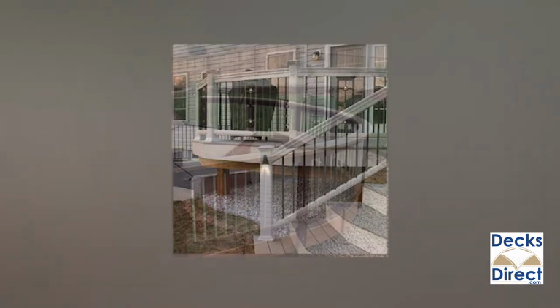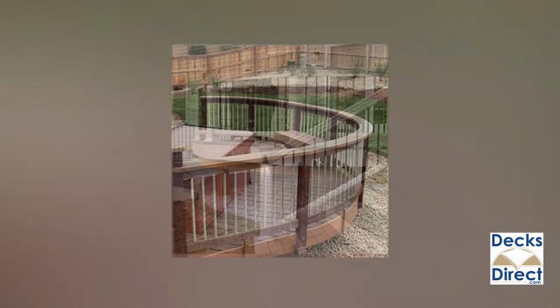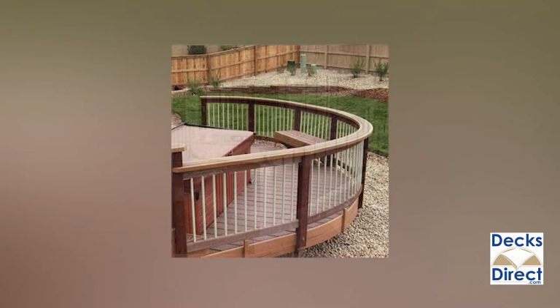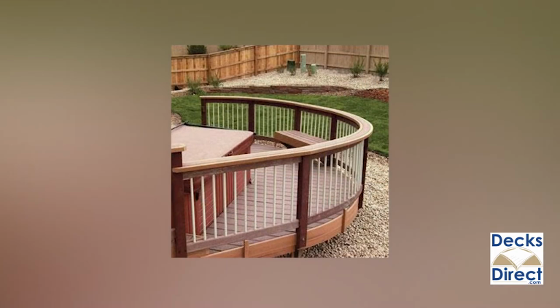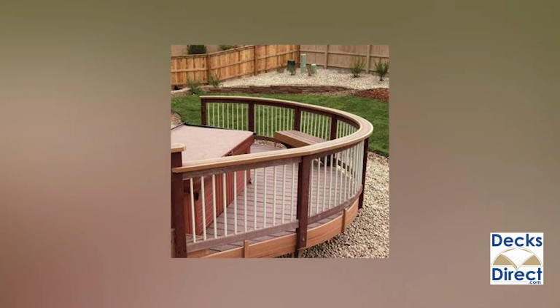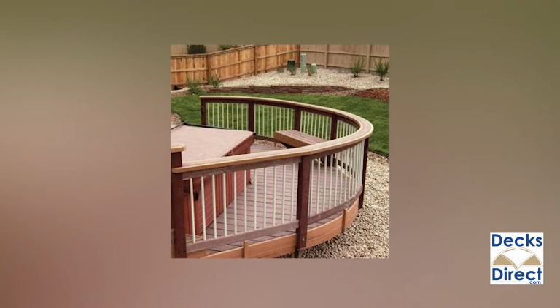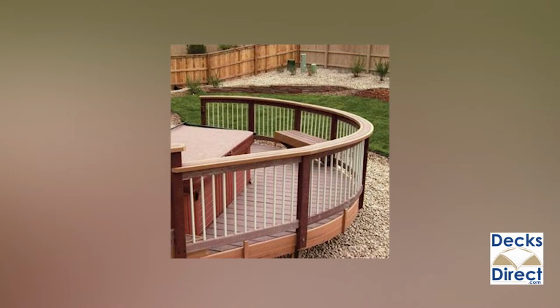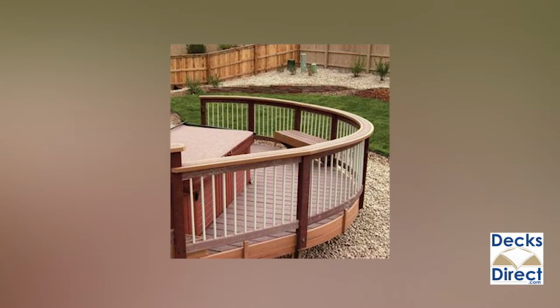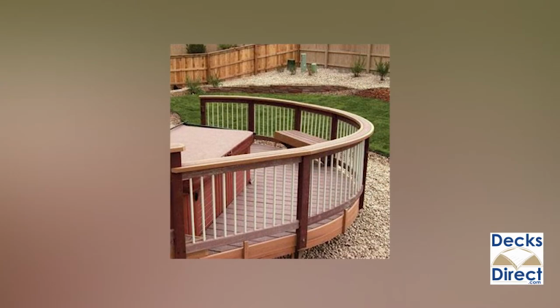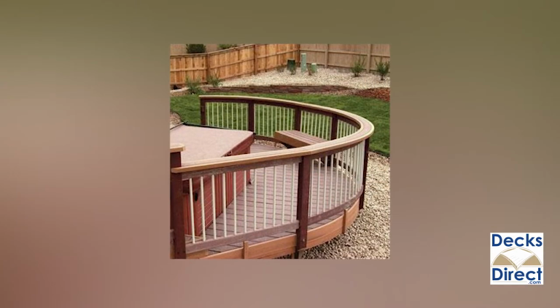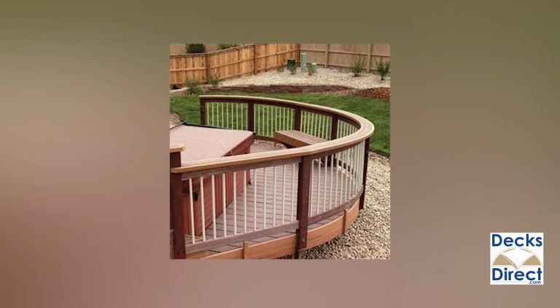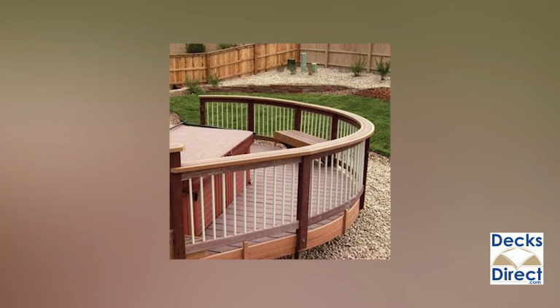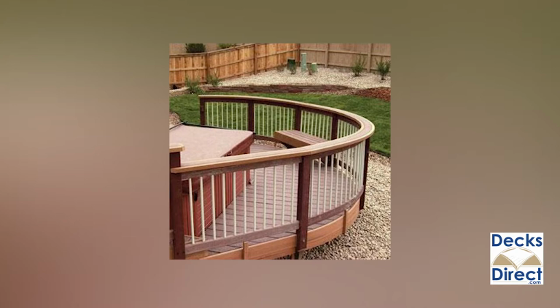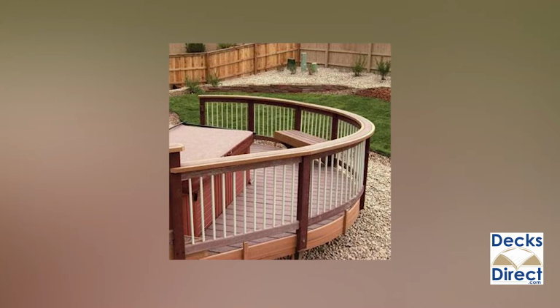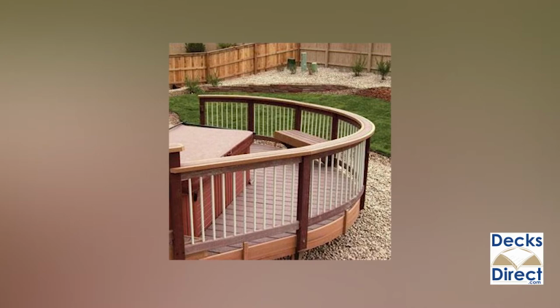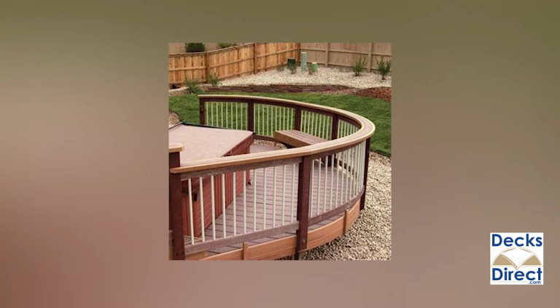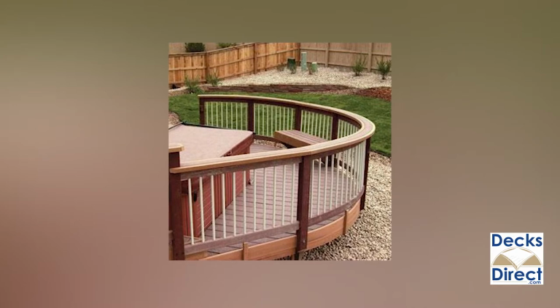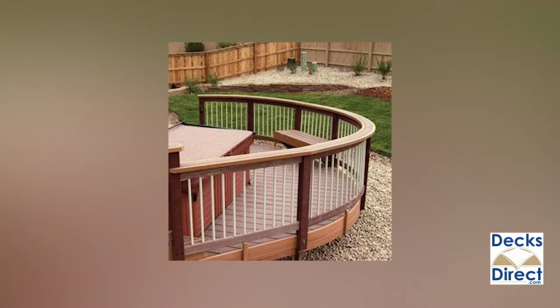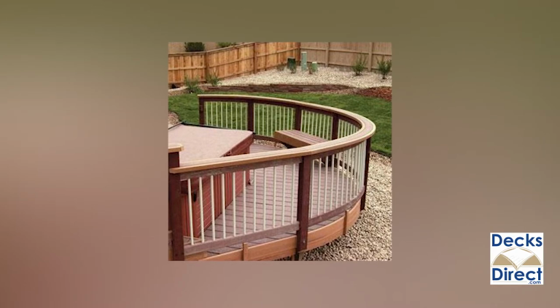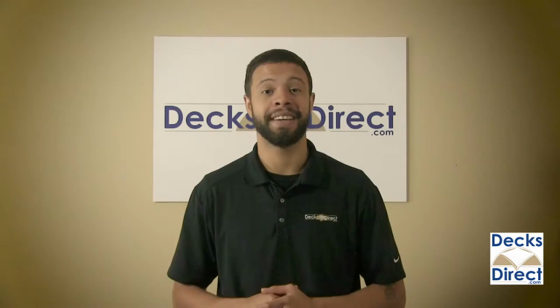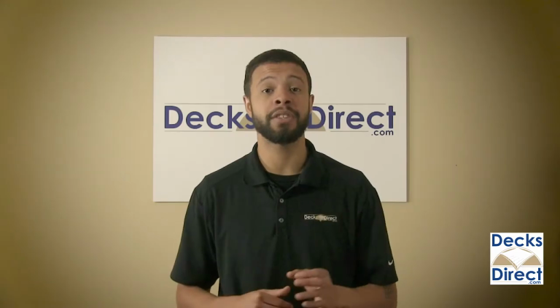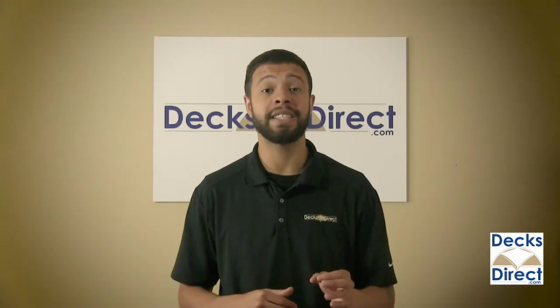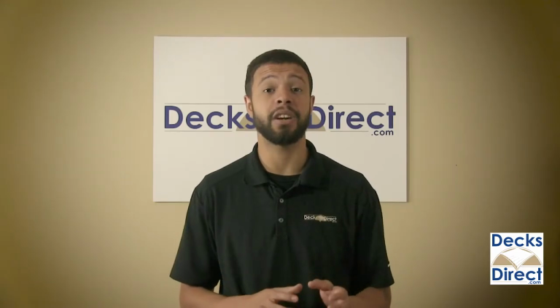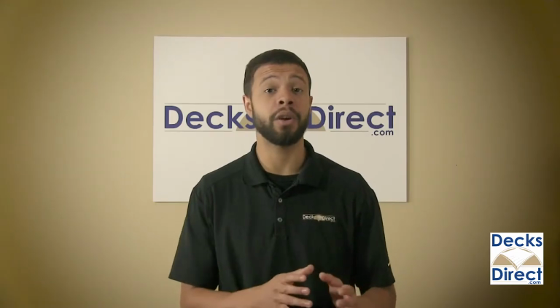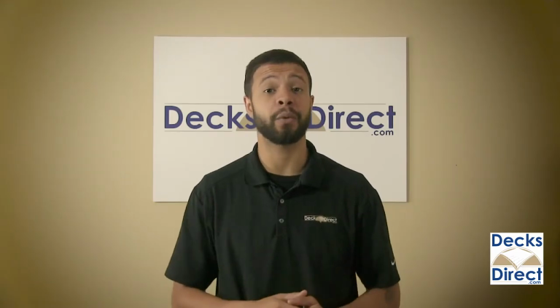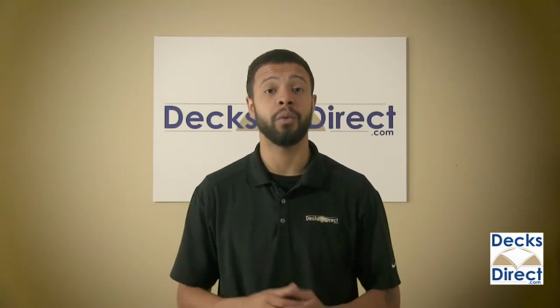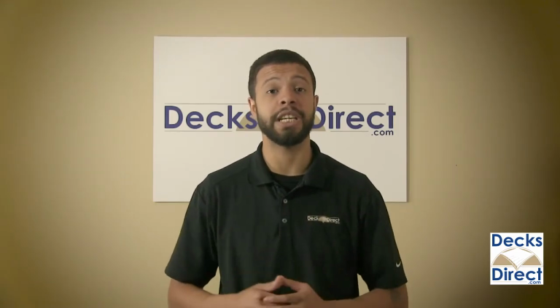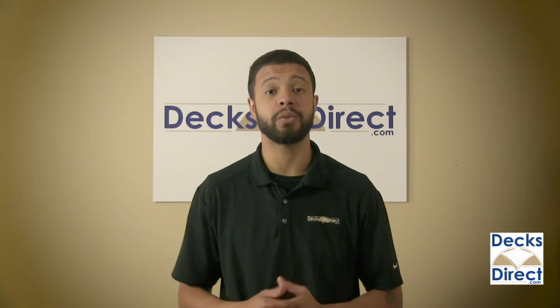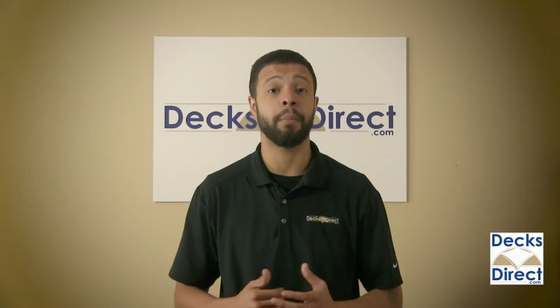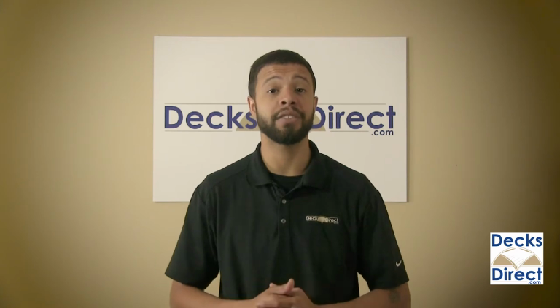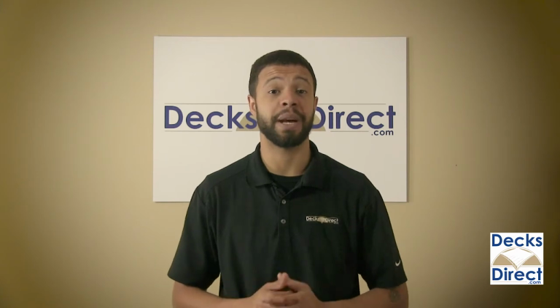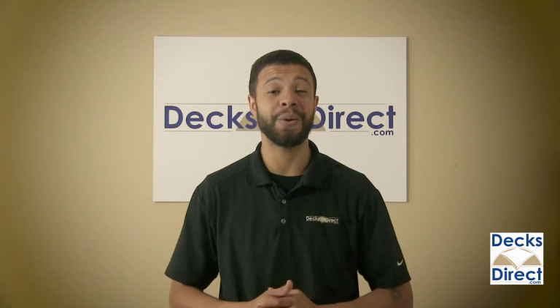Available in multiple lengths and finishes, these balusters come in packs of 10 and are protected by a 30-year manufacturer warranty. Personalize the look of your deck rail with Traditions round balusters by Decor.